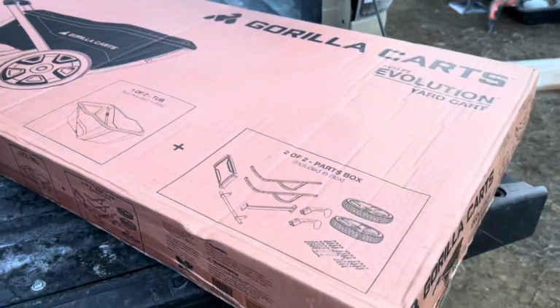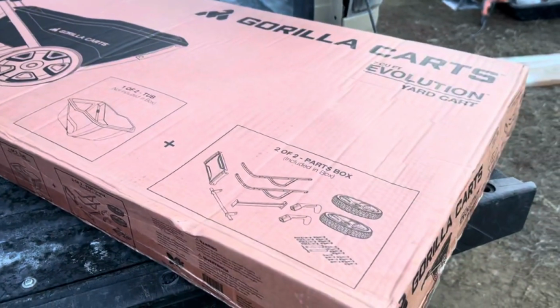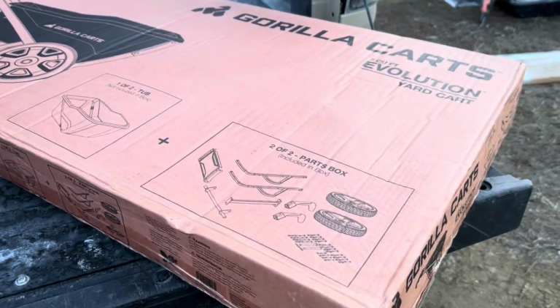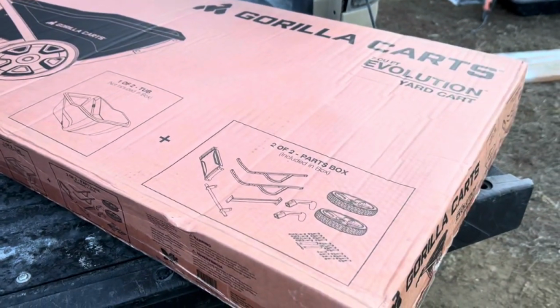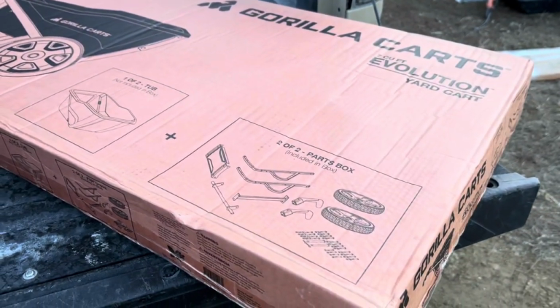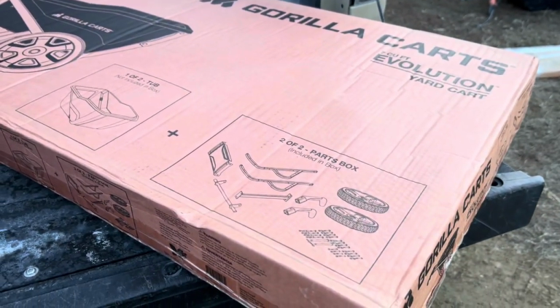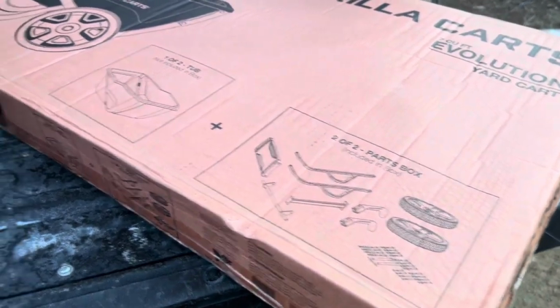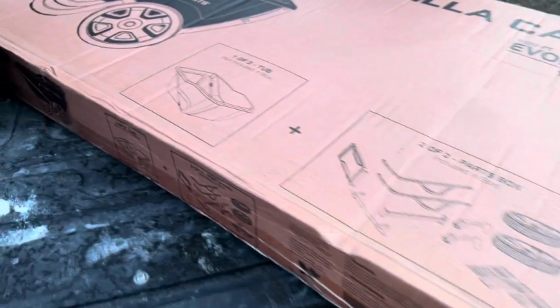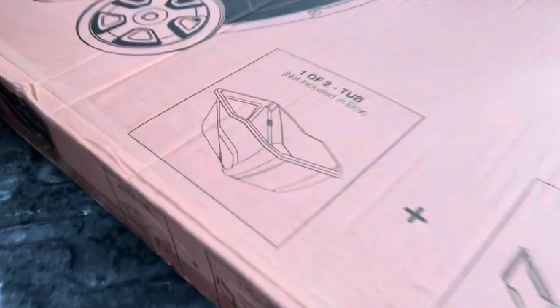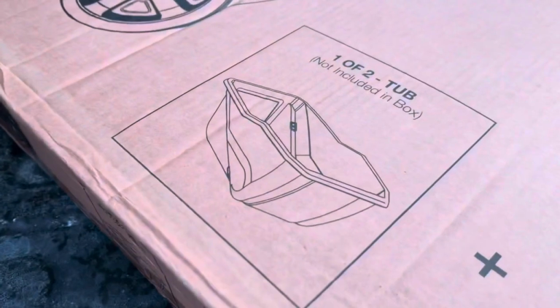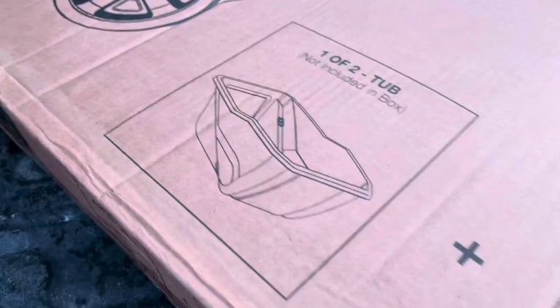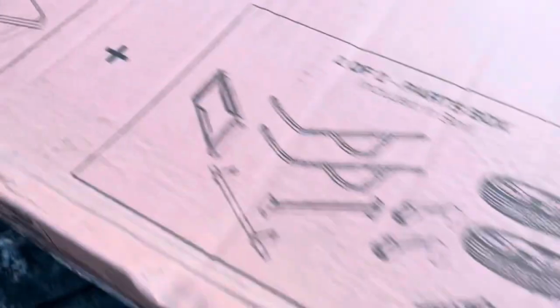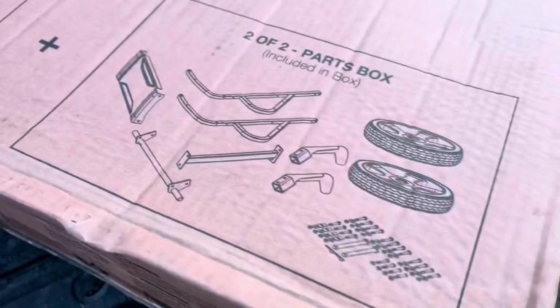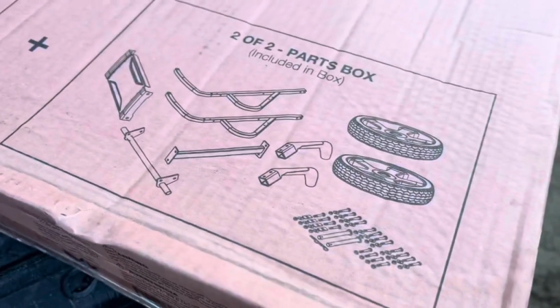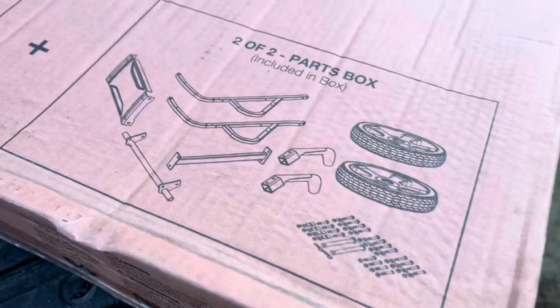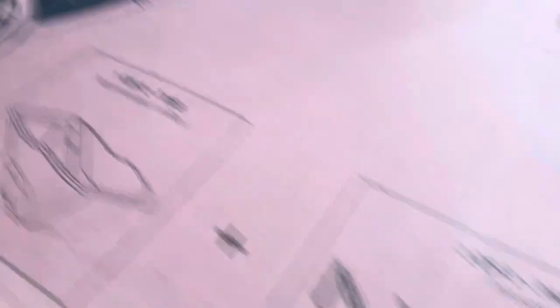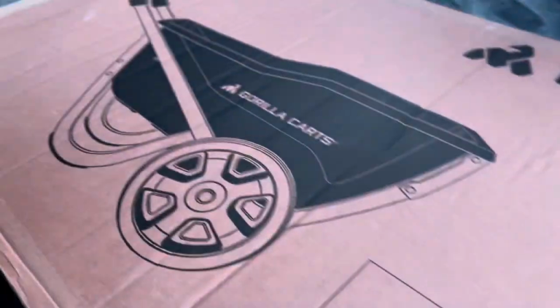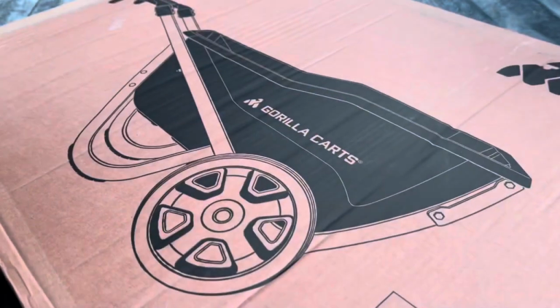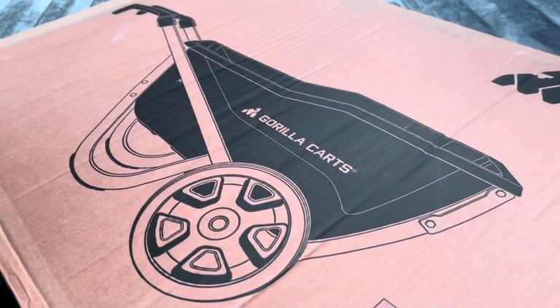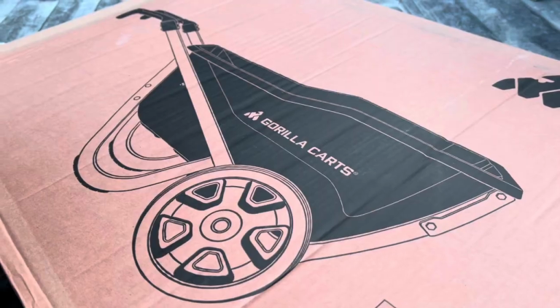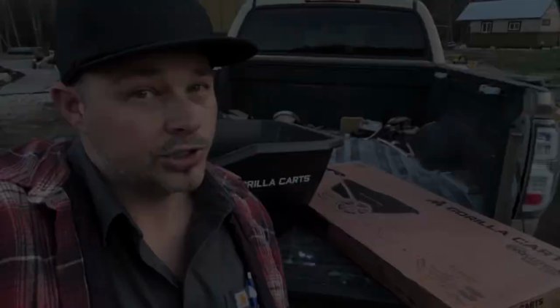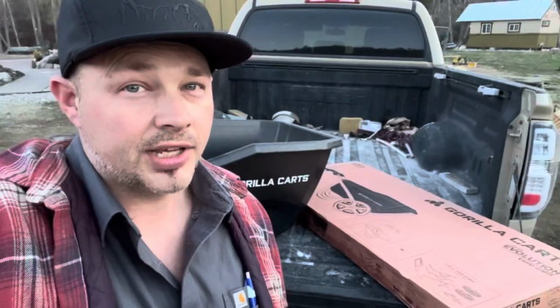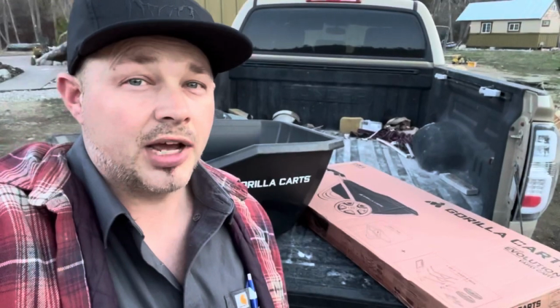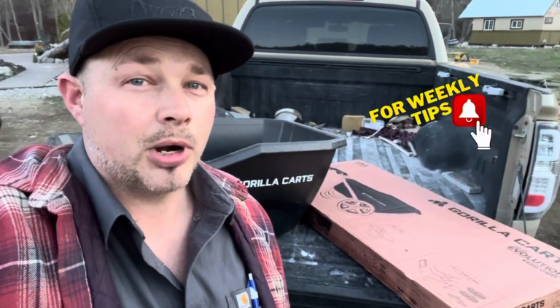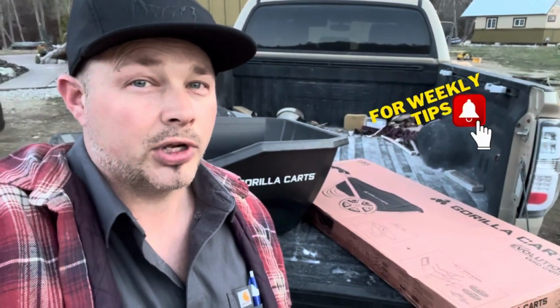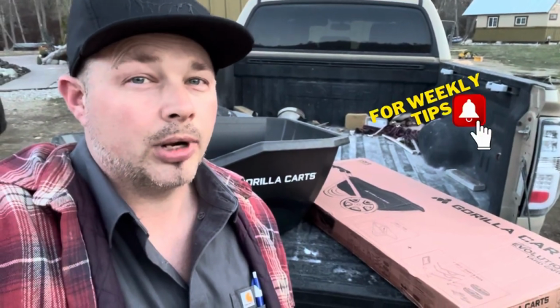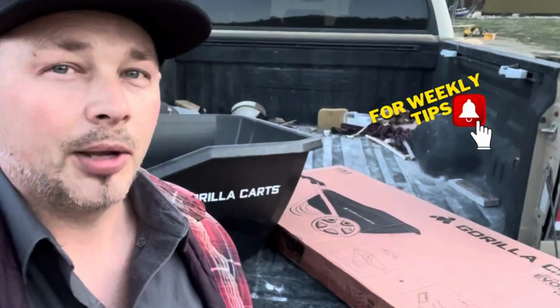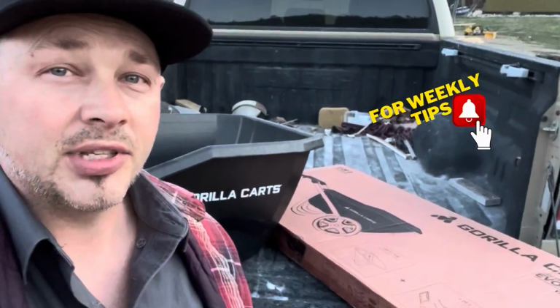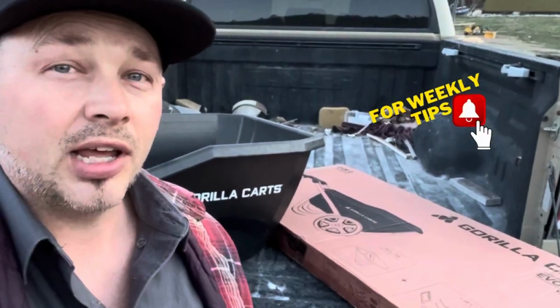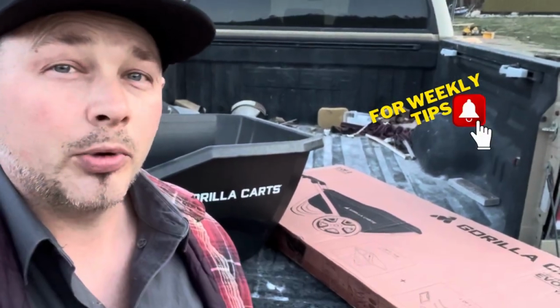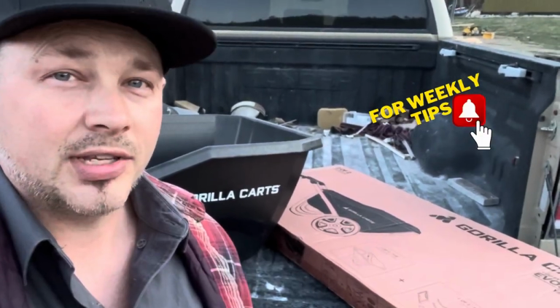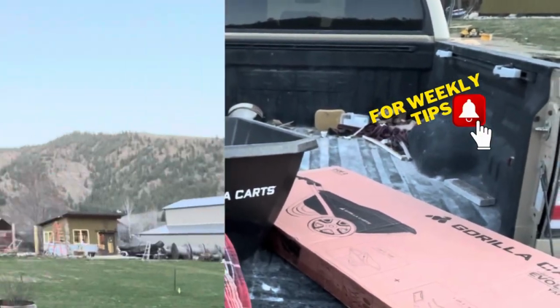We actually picked this one up at Lowe's. Got the main unit and parts — it's going to look something like that. Just in case you guys are in the market for a good wheelbarrow, I'm going to put this thing together real quick and let's see what it looks like.